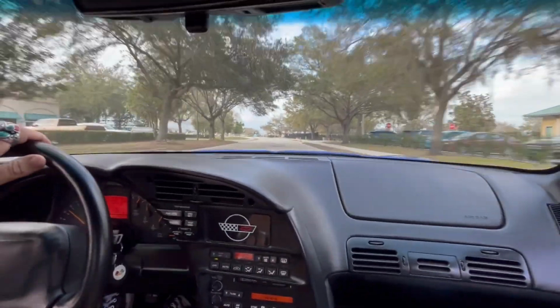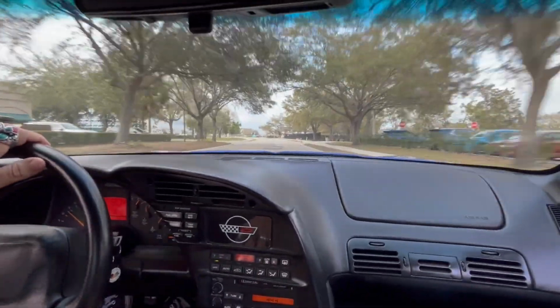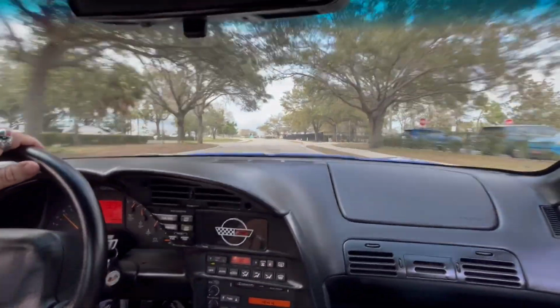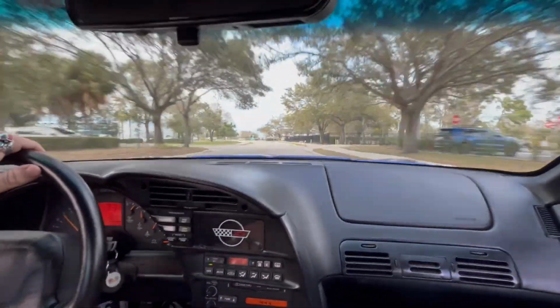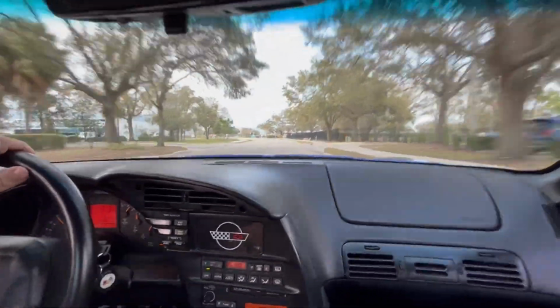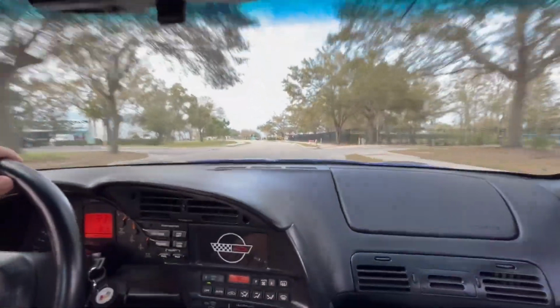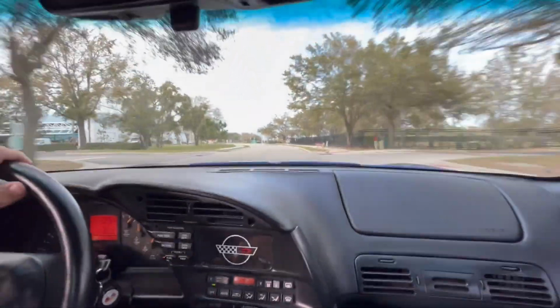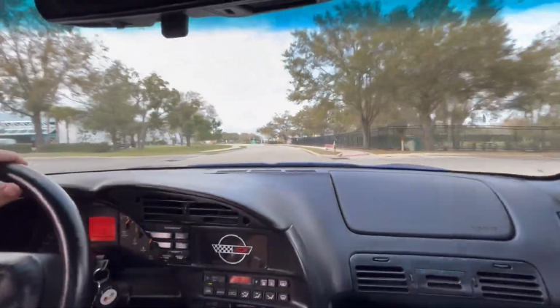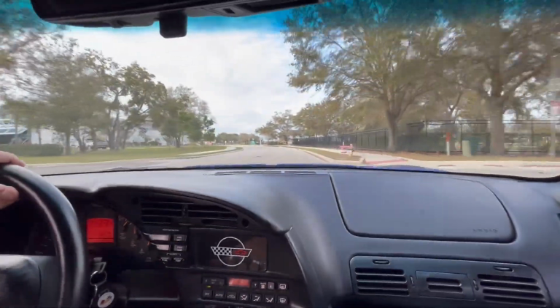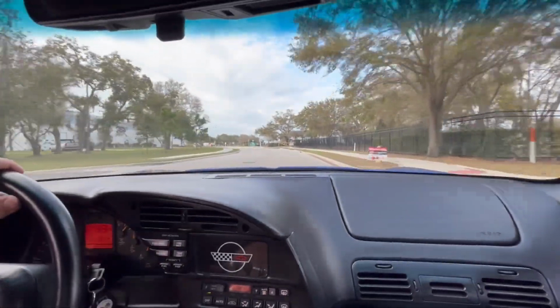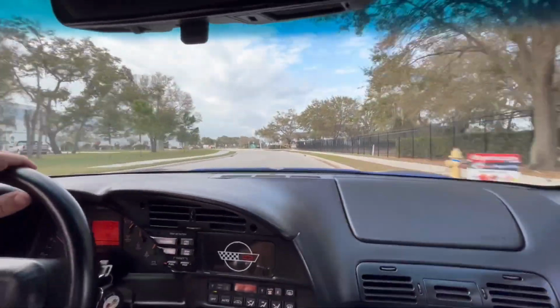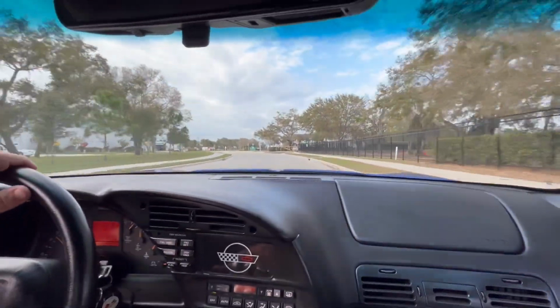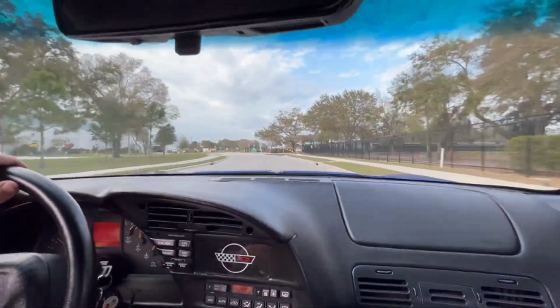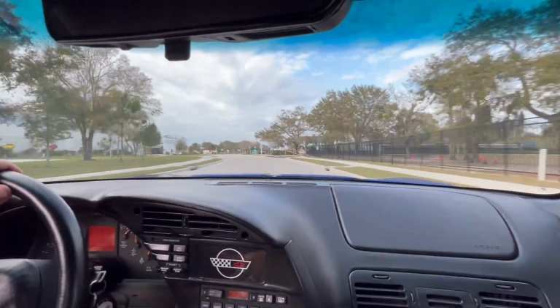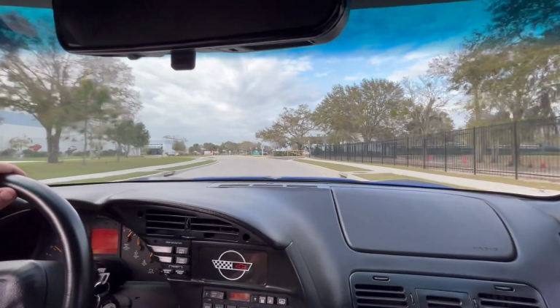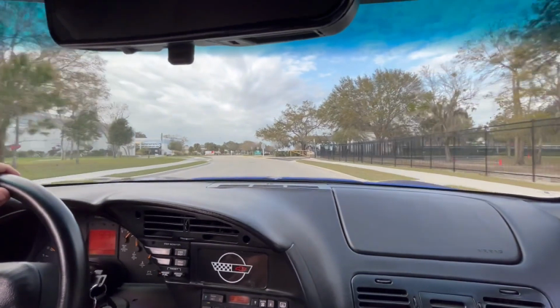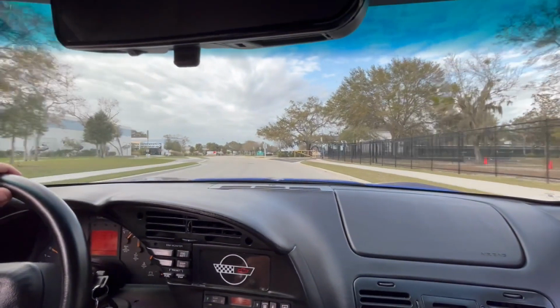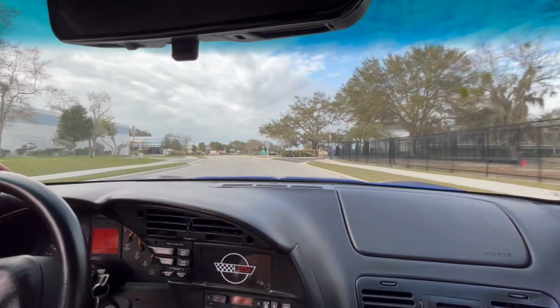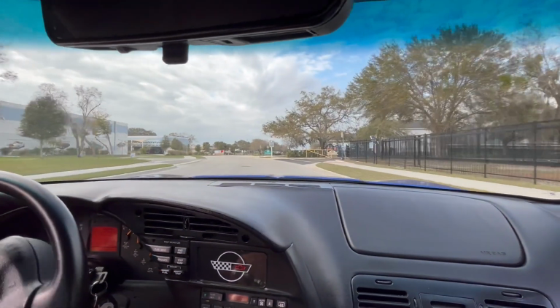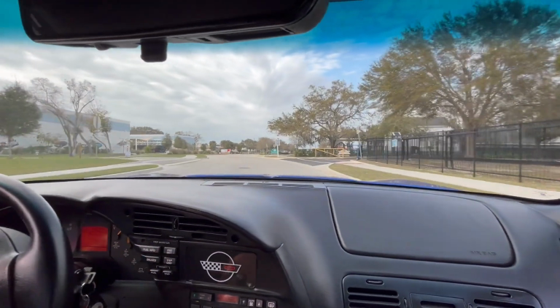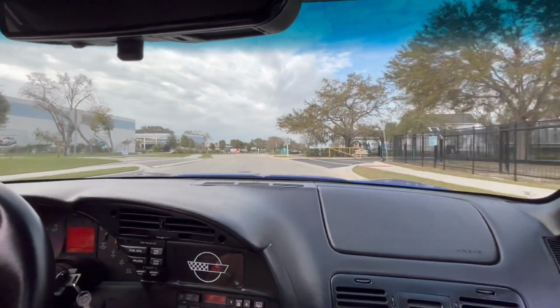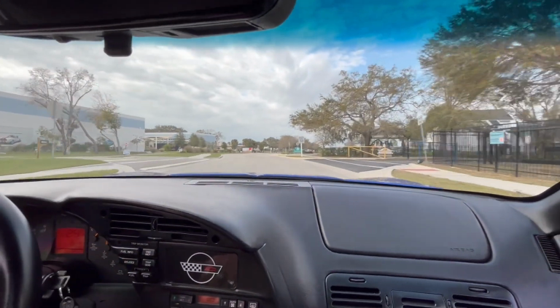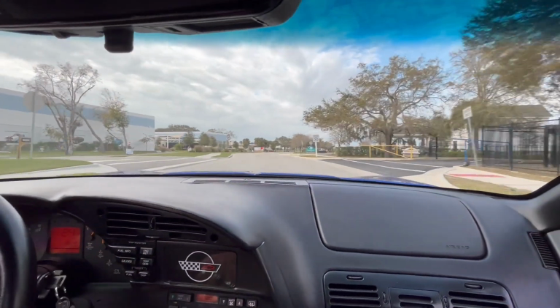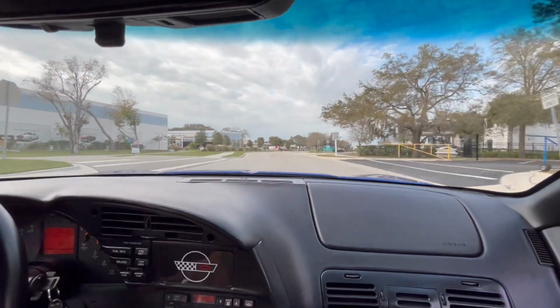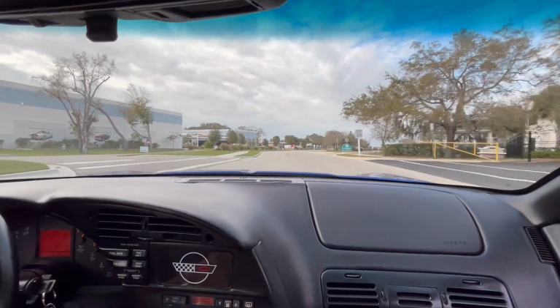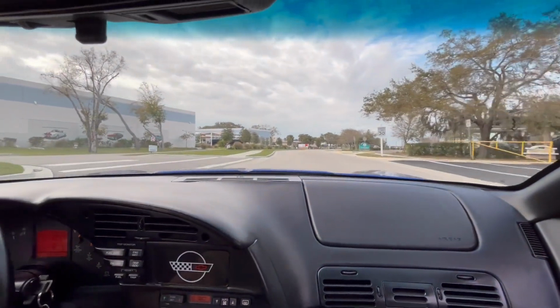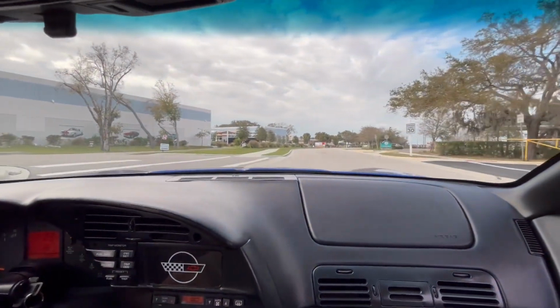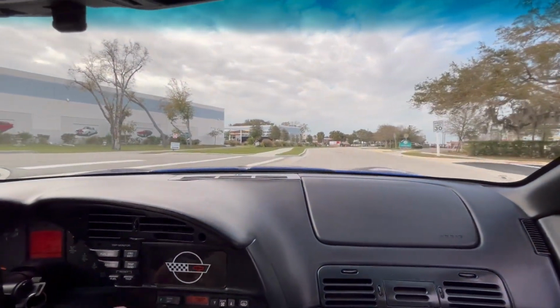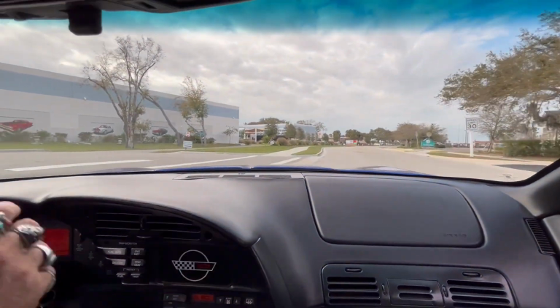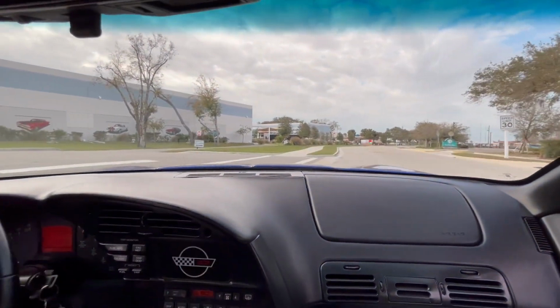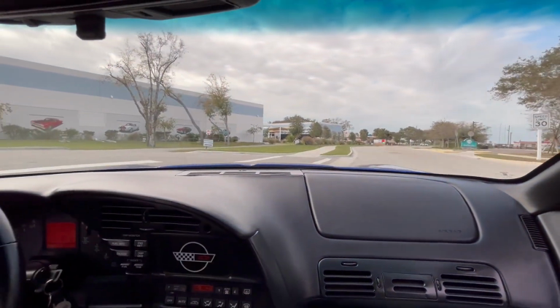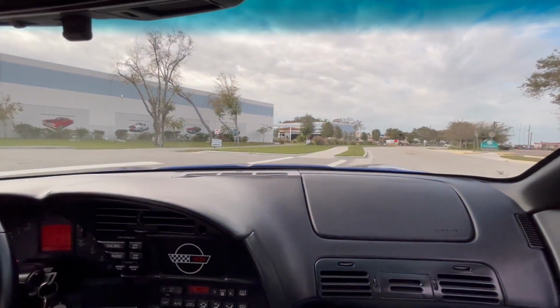Now we're going to test our speed a little bit, and yeah, she's a fun car to drive. Anyway, we're going to put her on the lift now. Let's take a look at the underneath. Stay tuned.